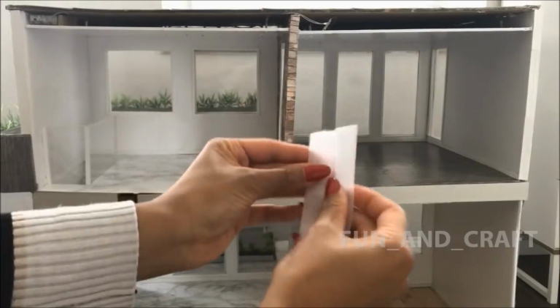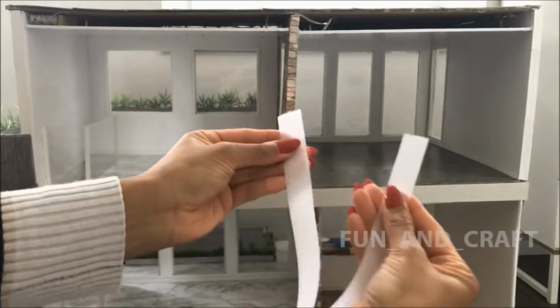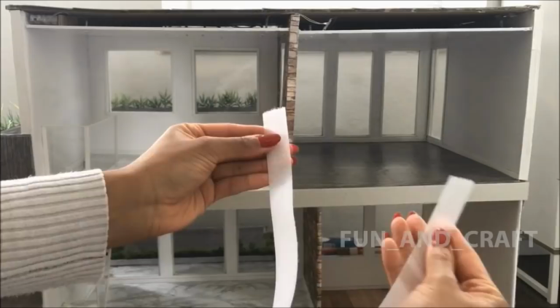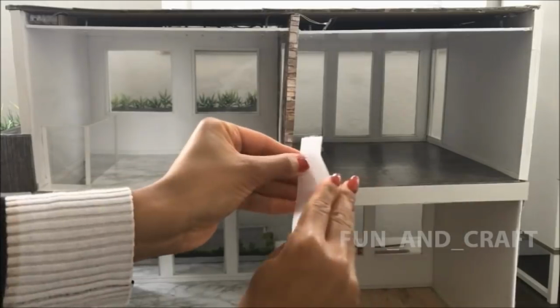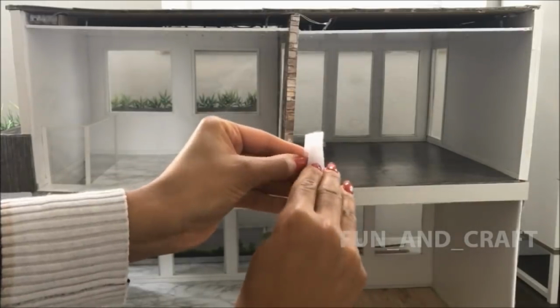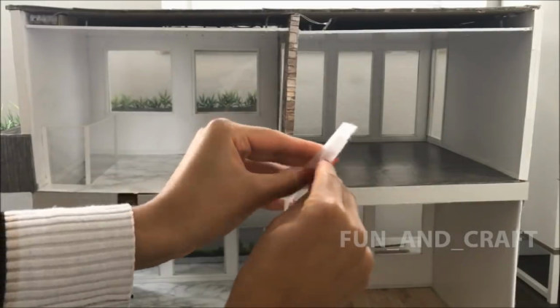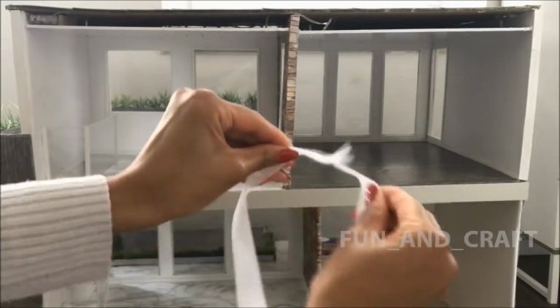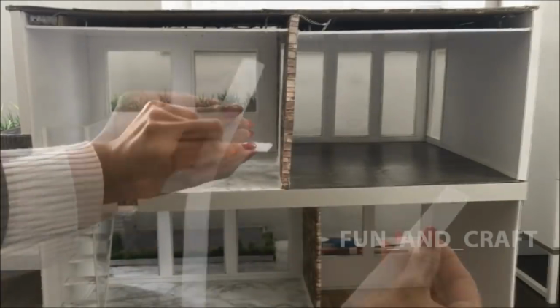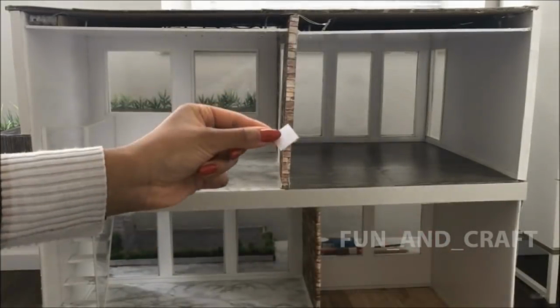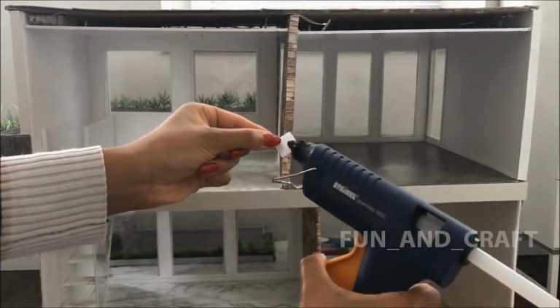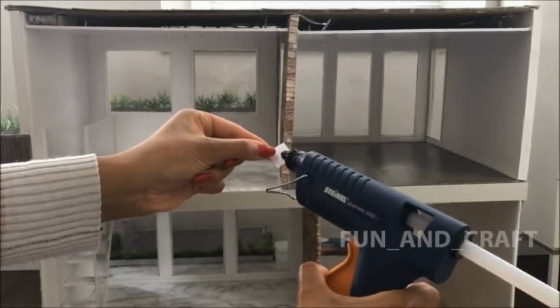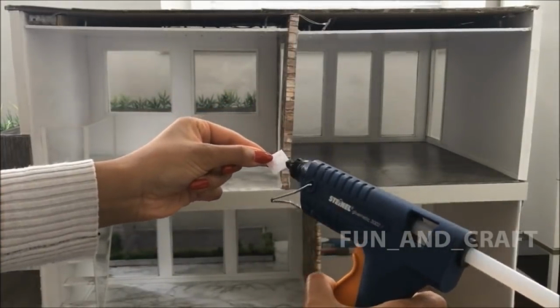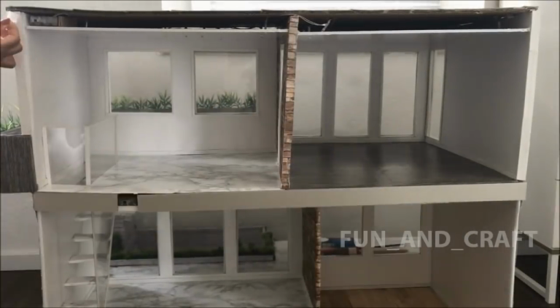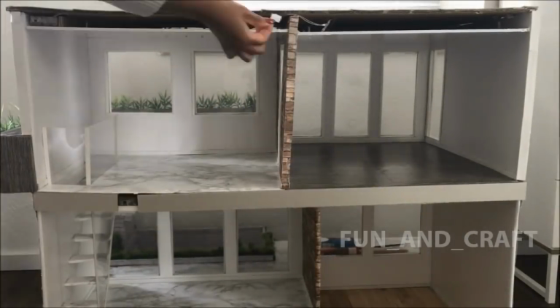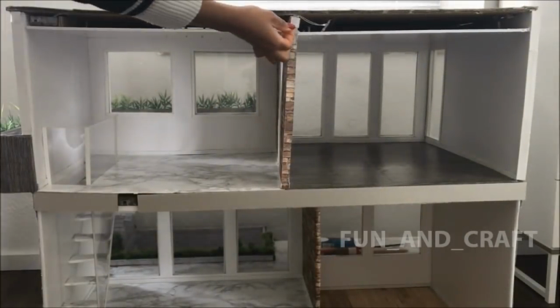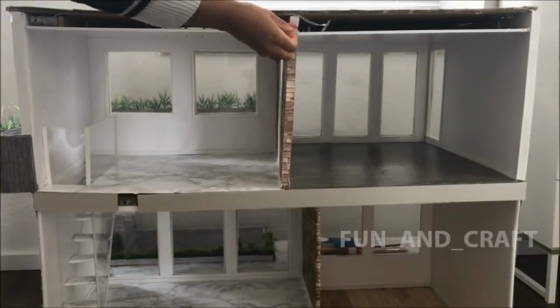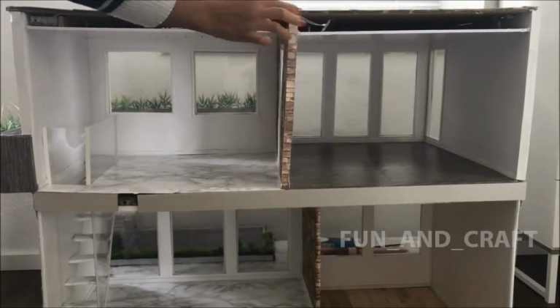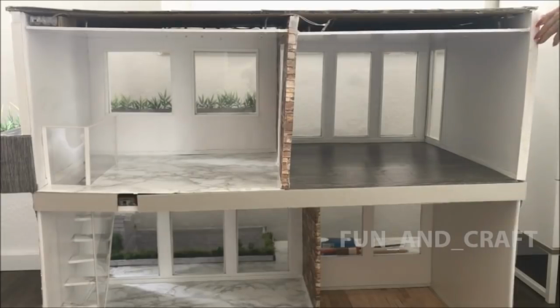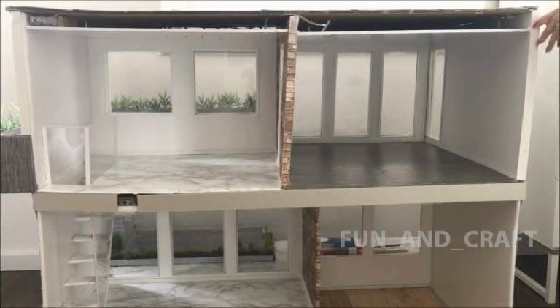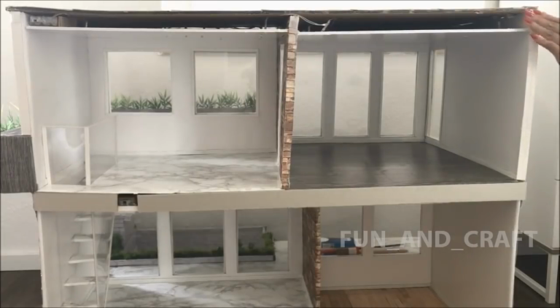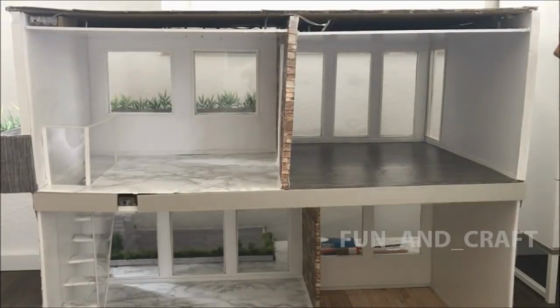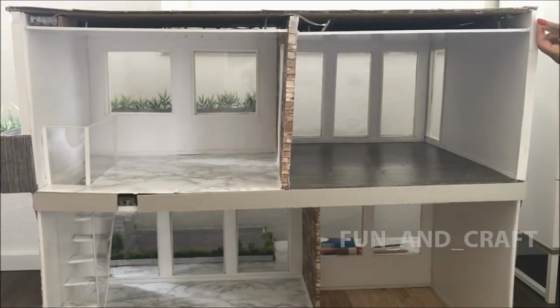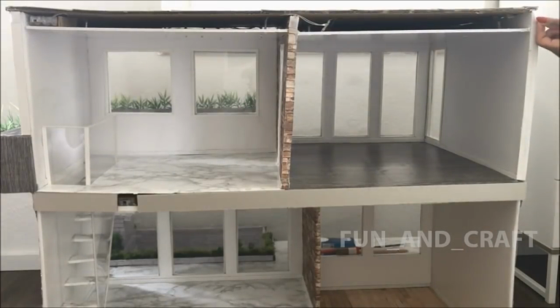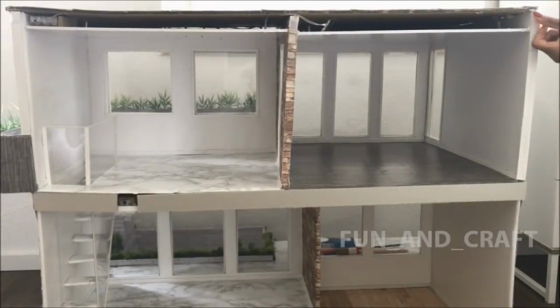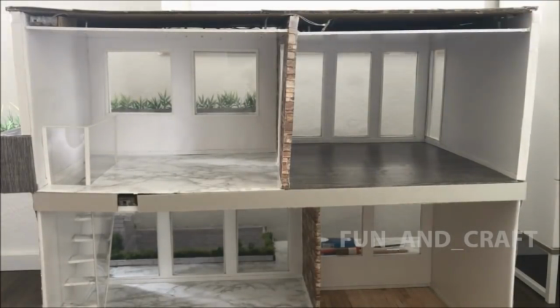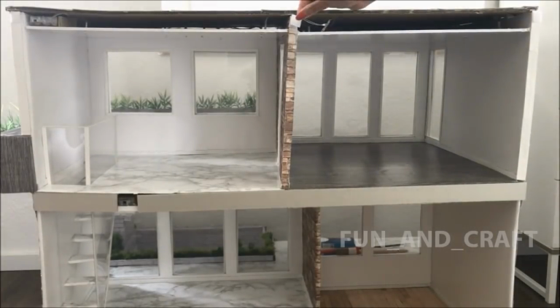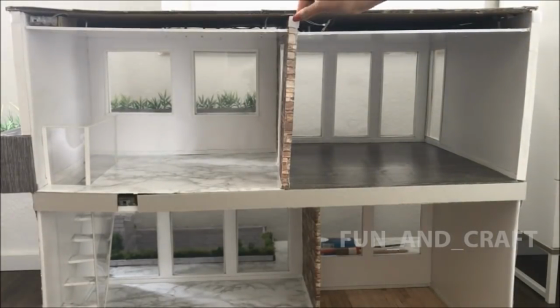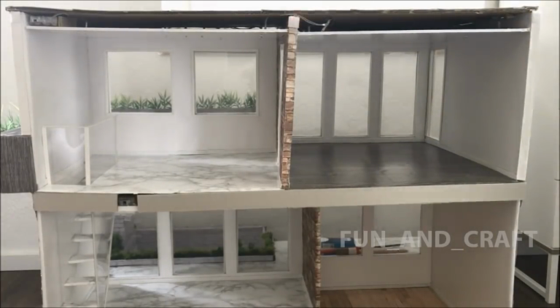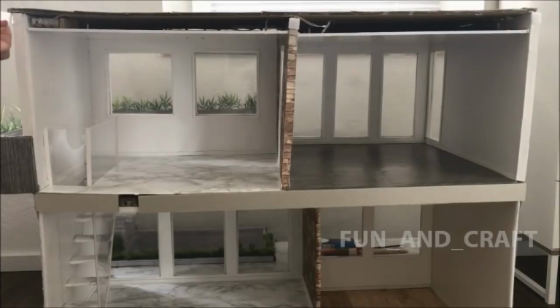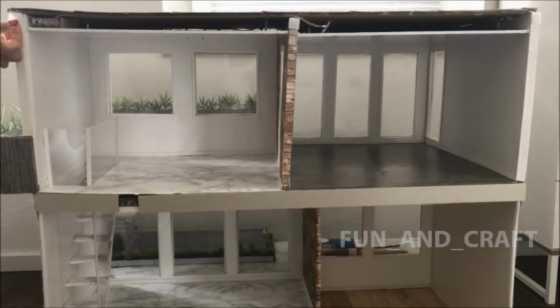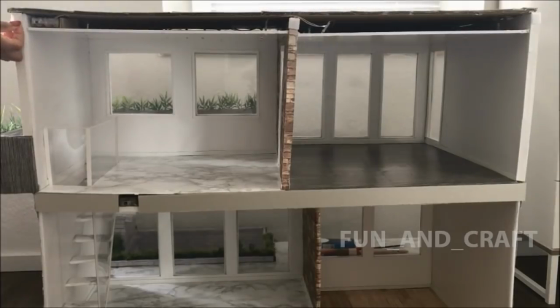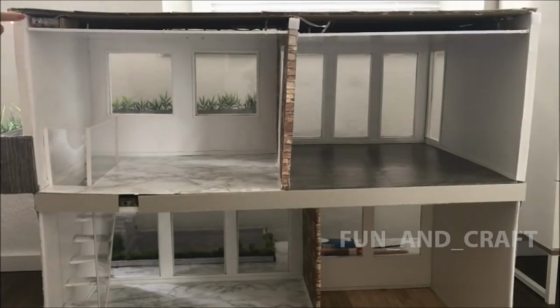Finally, I want to hide the hollow spaces where I placed the fairy lights. I'm going to use a hook-and-loop fastener to attach the cardboard, which means I can always open it and replace the fairy lights if needed.